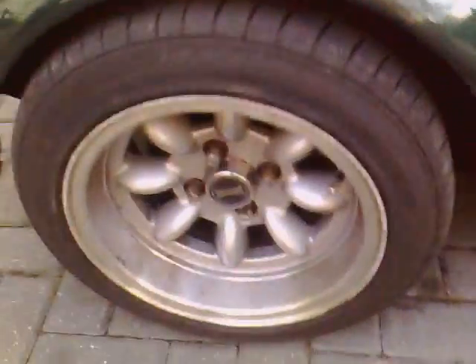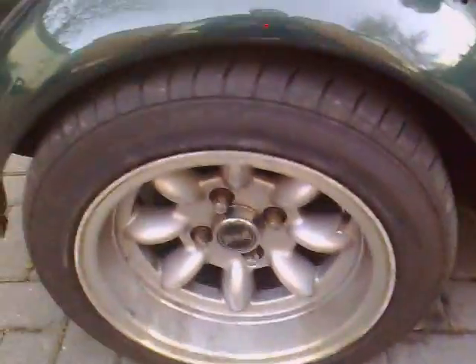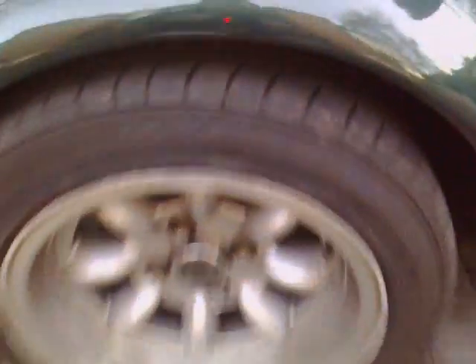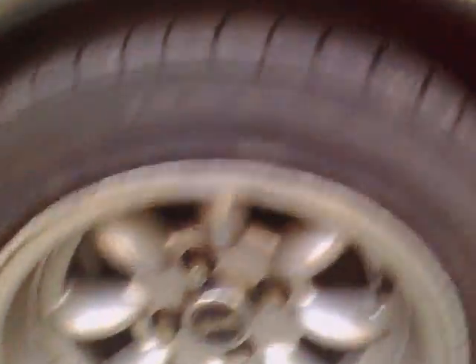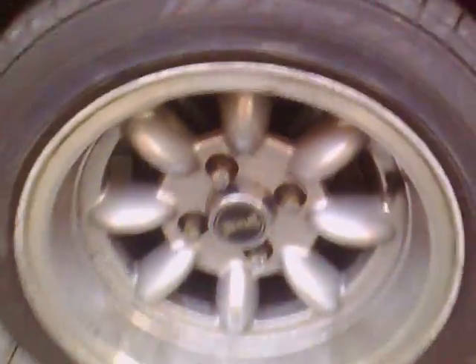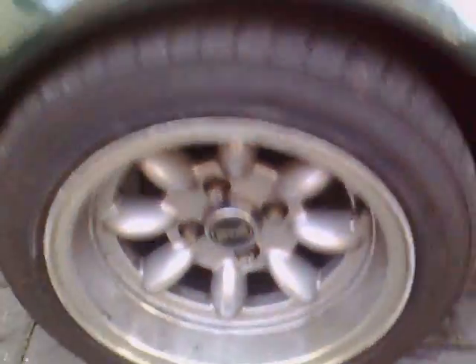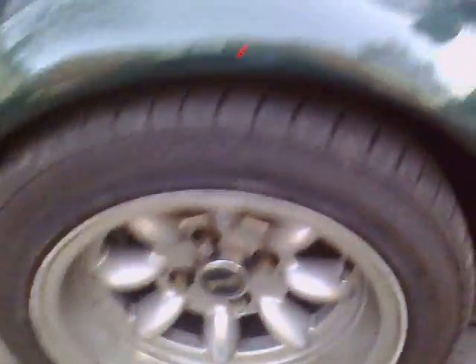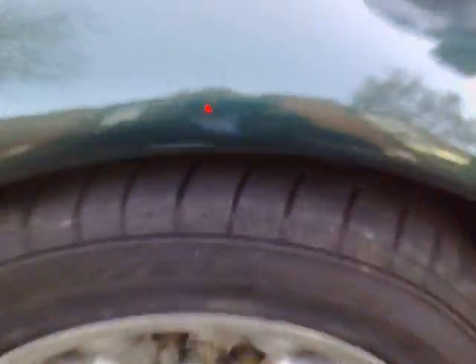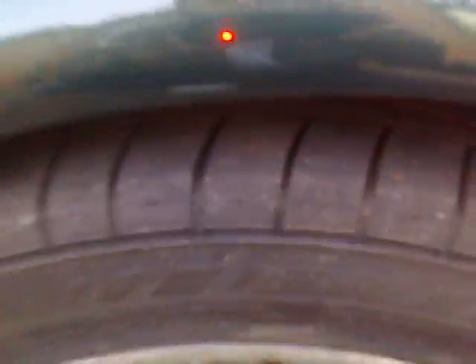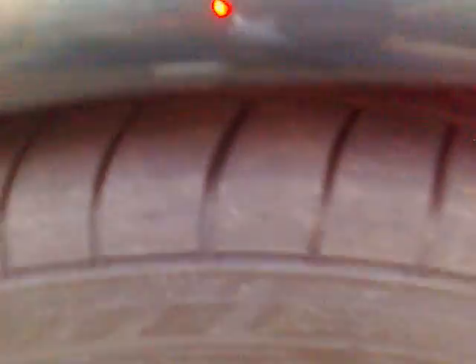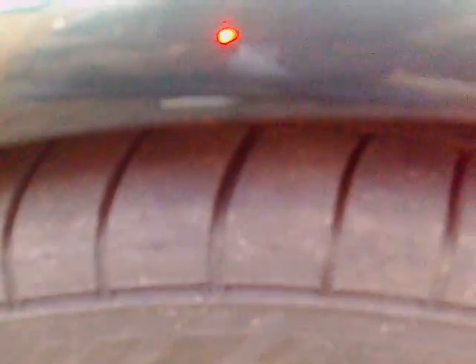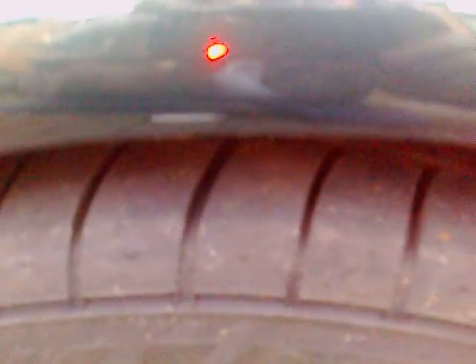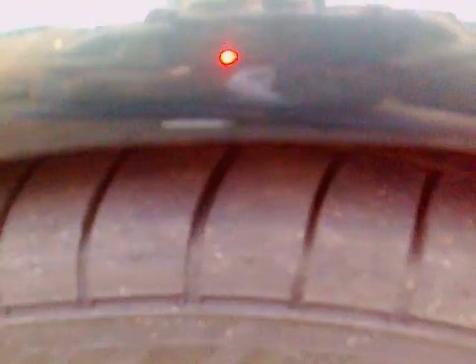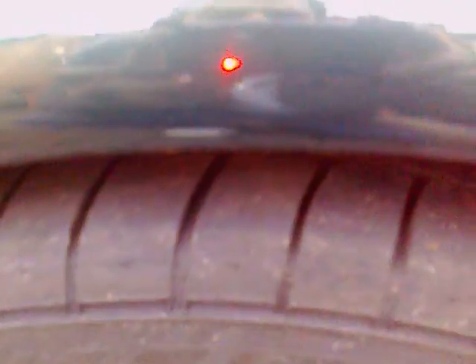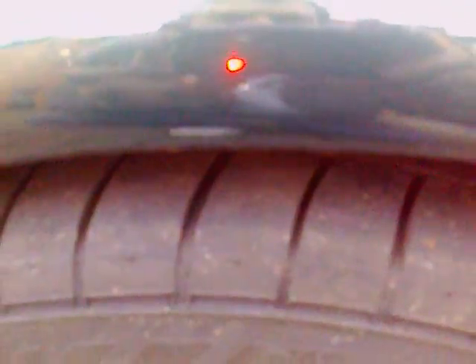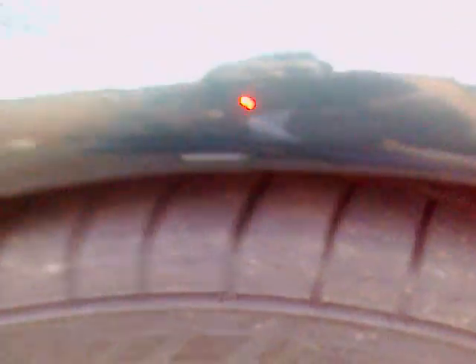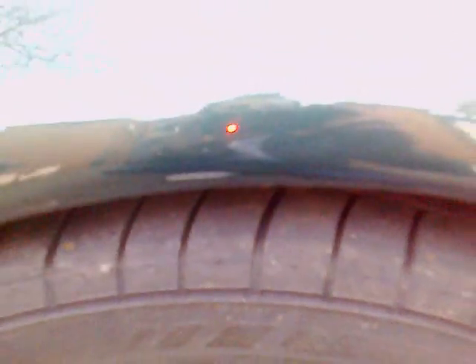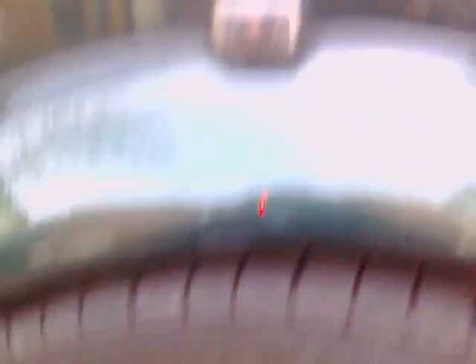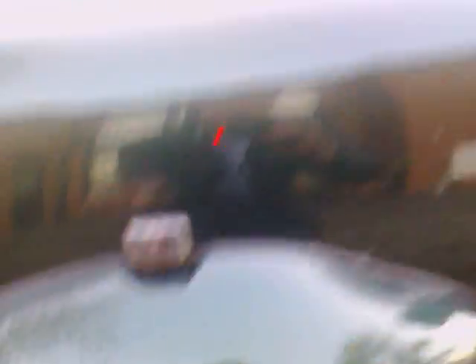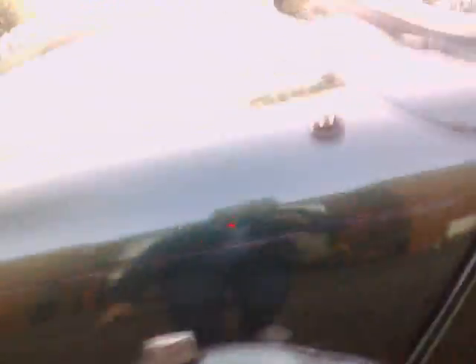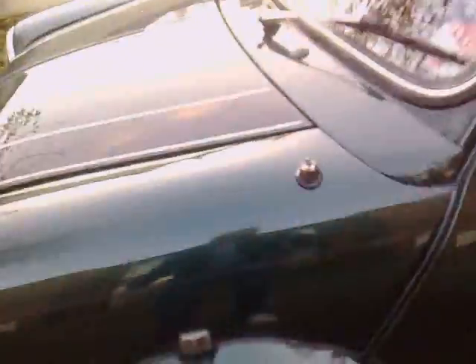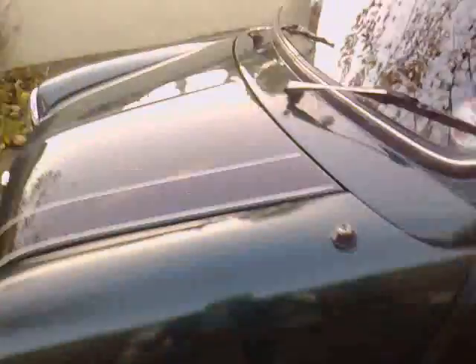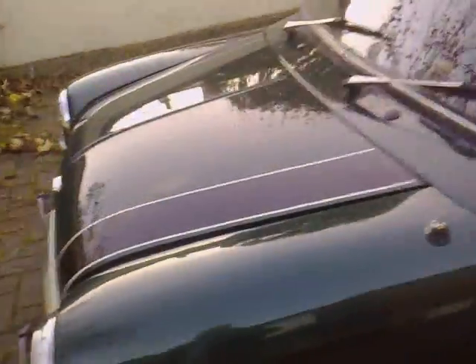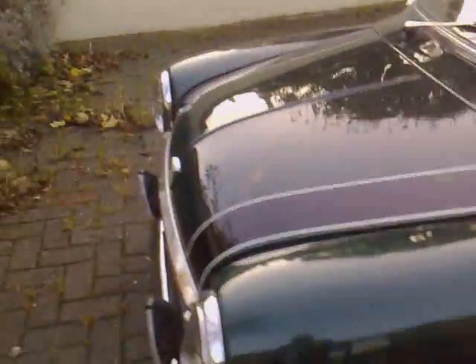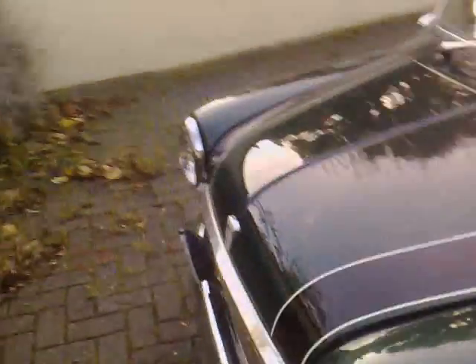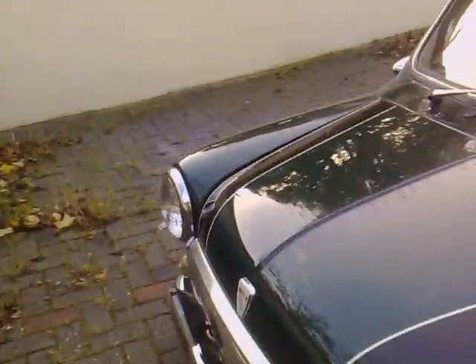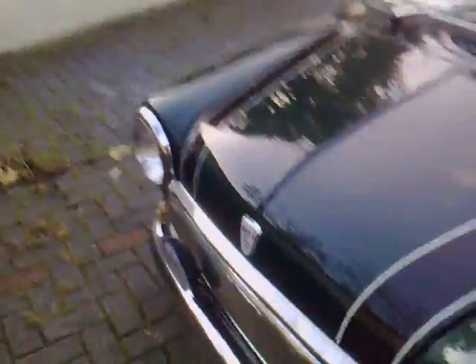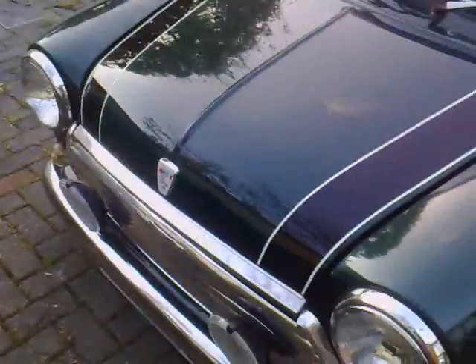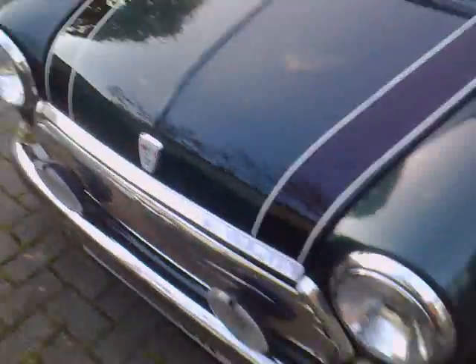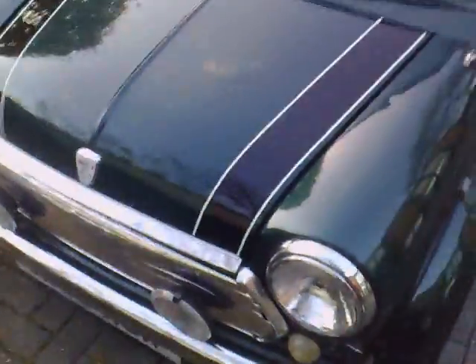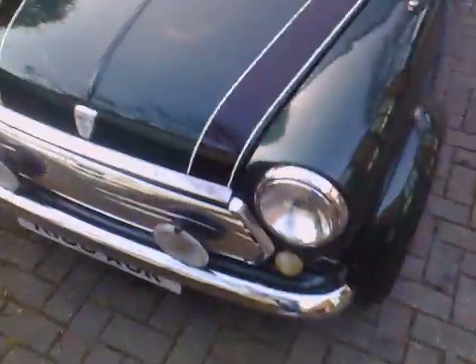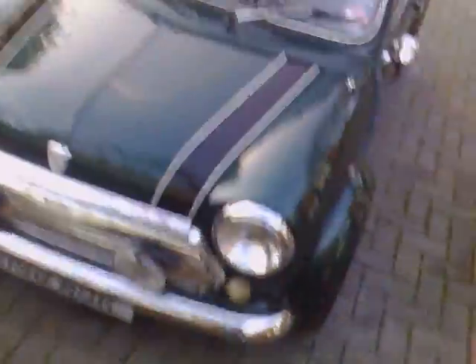4 brand new tyres. Loads of tread on them, they're all the same. There's the front.